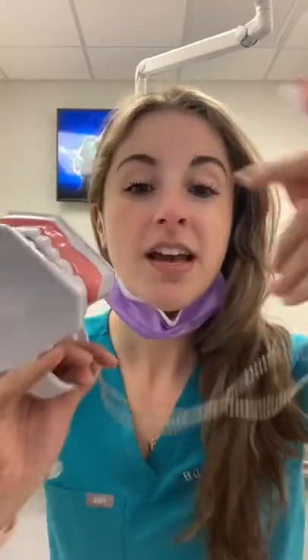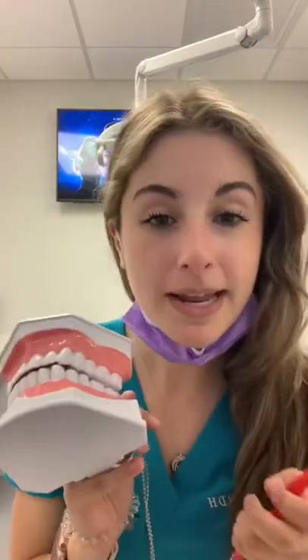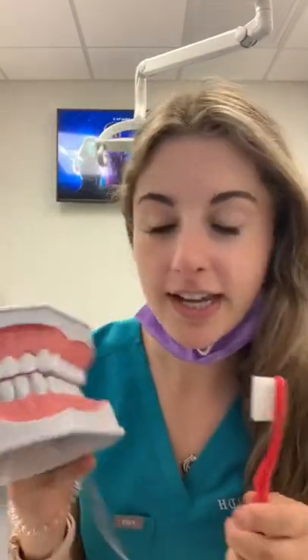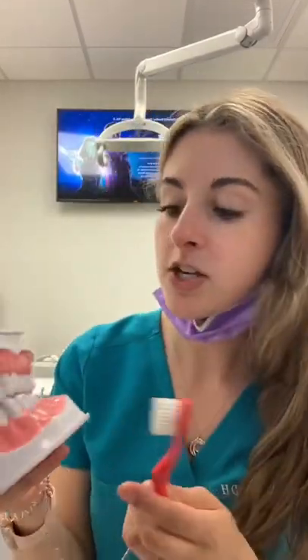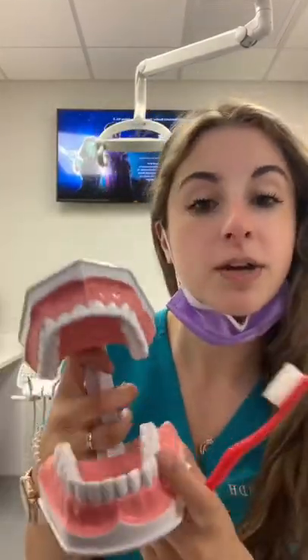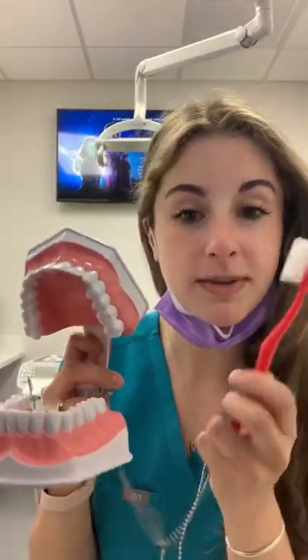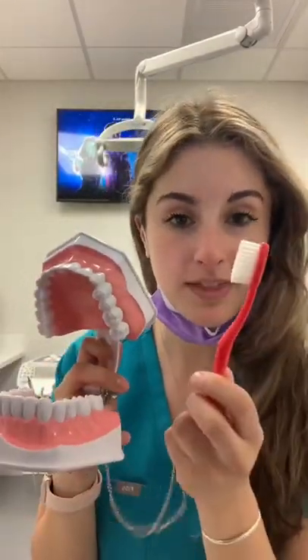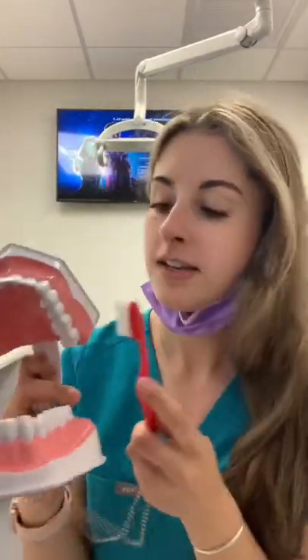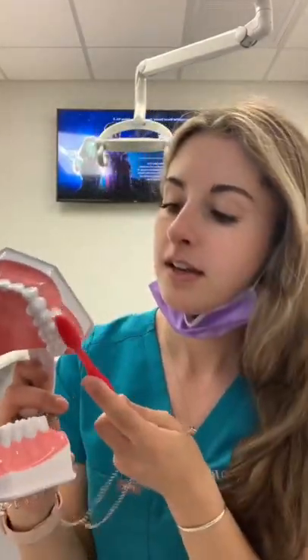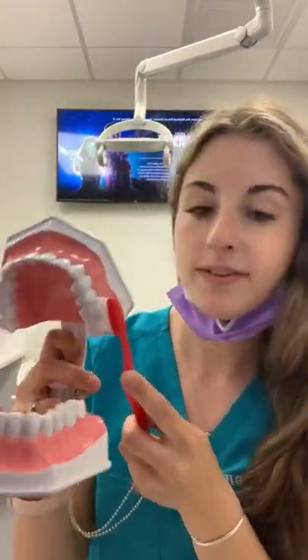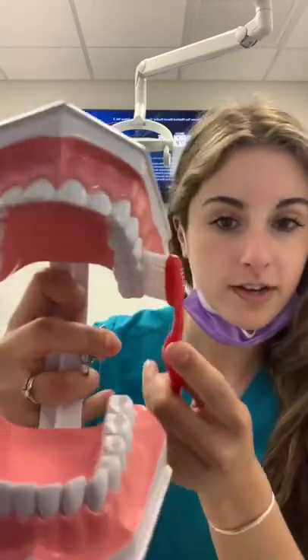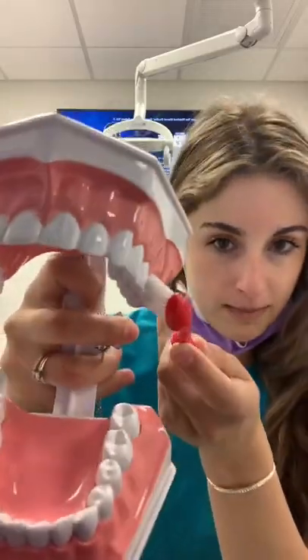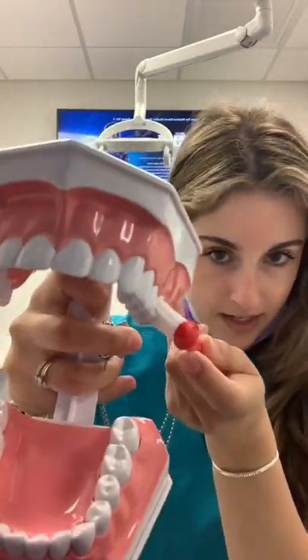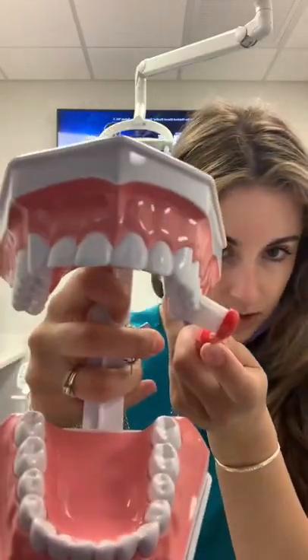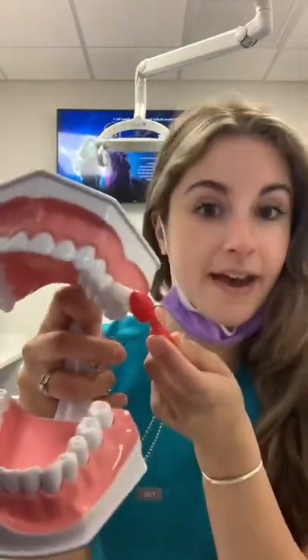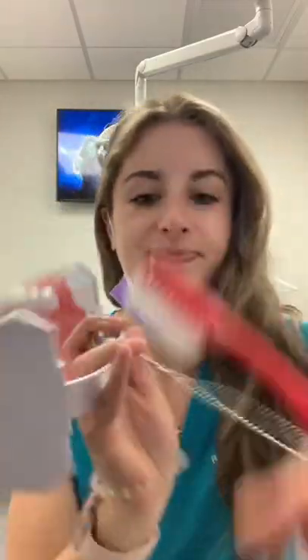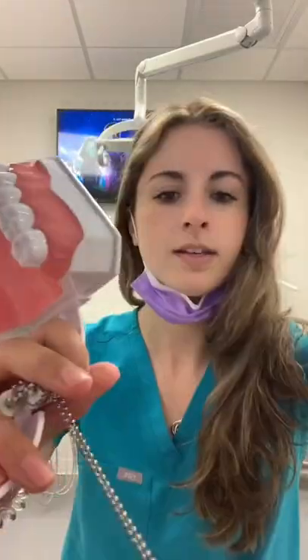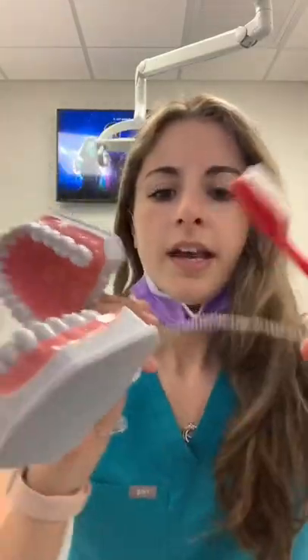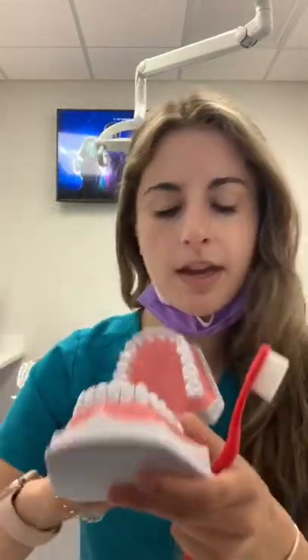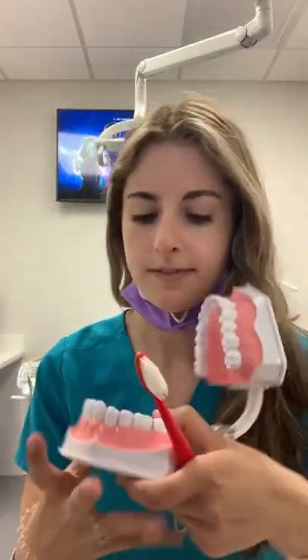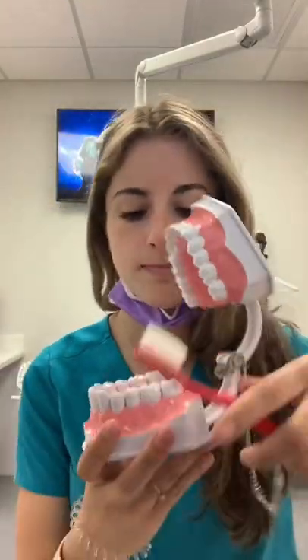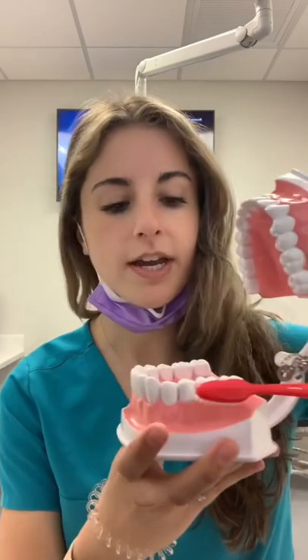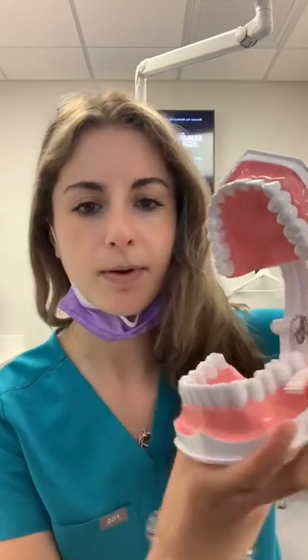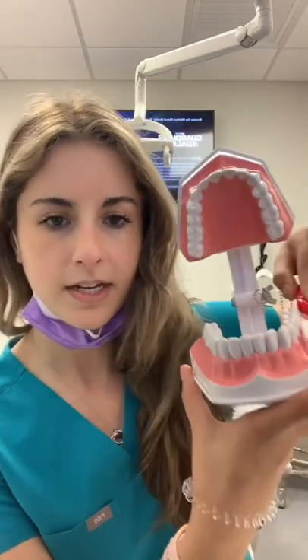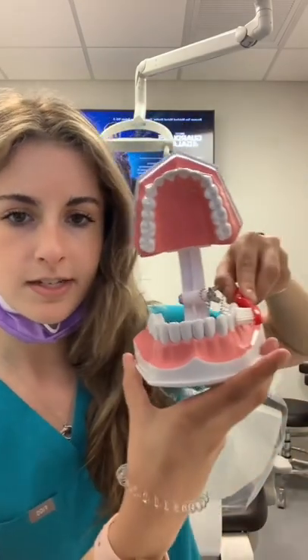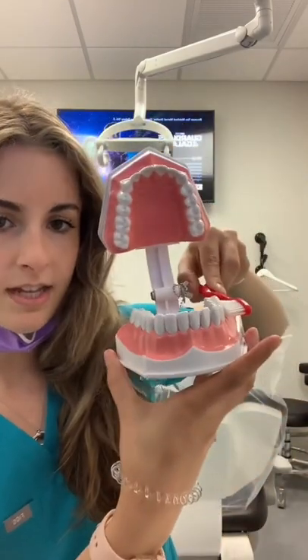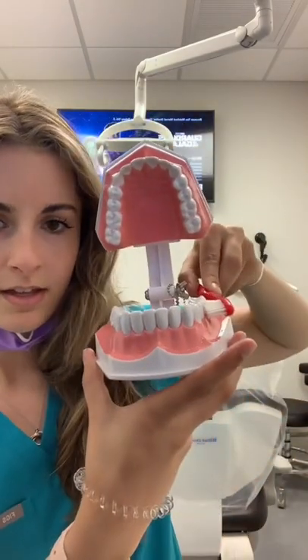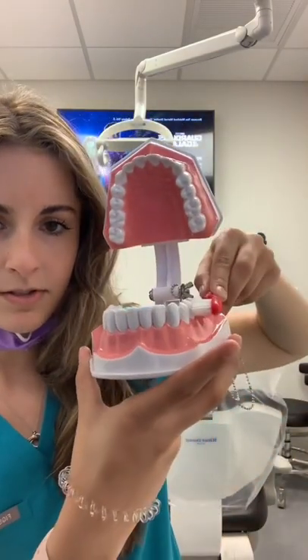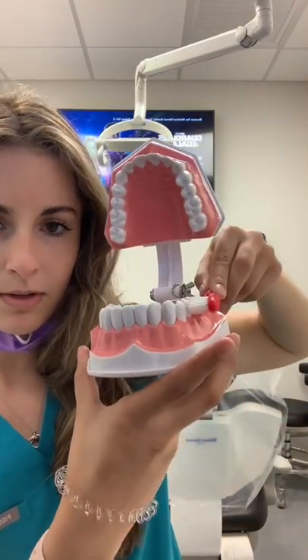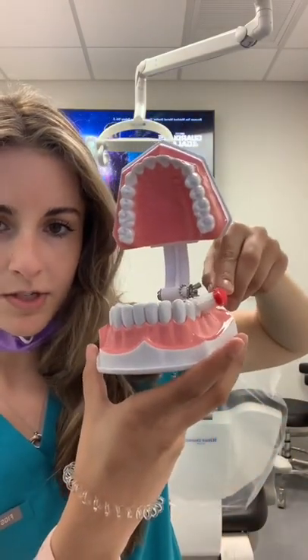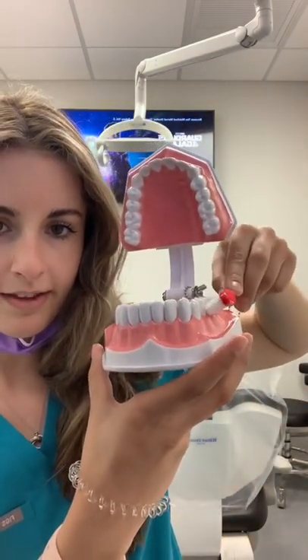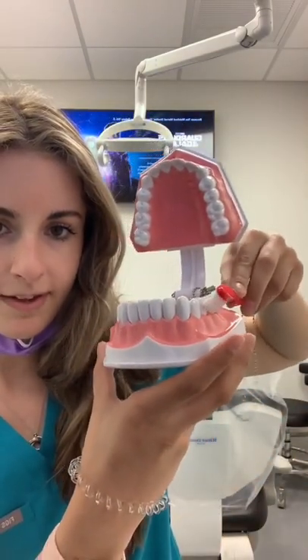When talking about how to brush, I want you to hold the brush at a 45 degree angle at the gum line — like that. We do this because if you're only brushing perpendicular to the teeth, the bristles aren't going below the gum. You want that 45 degrees so the bristles can still get below the gum line.